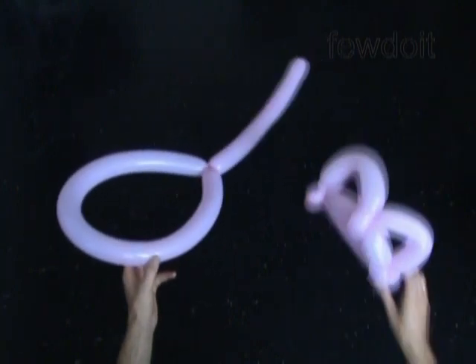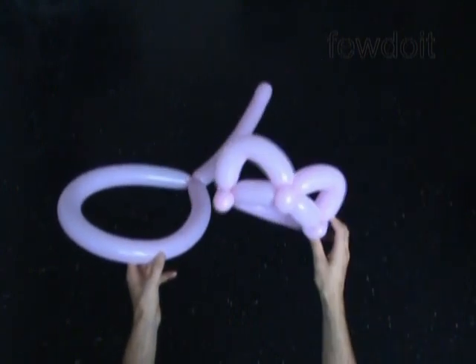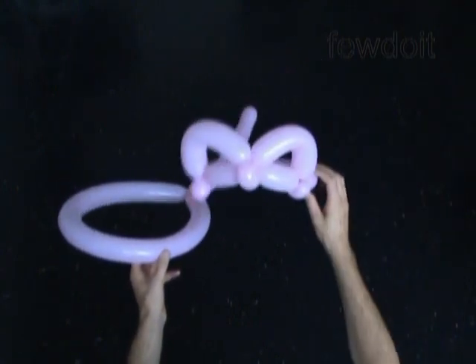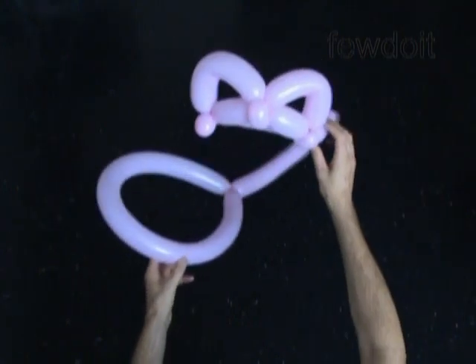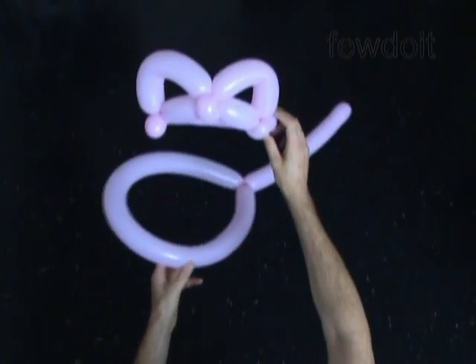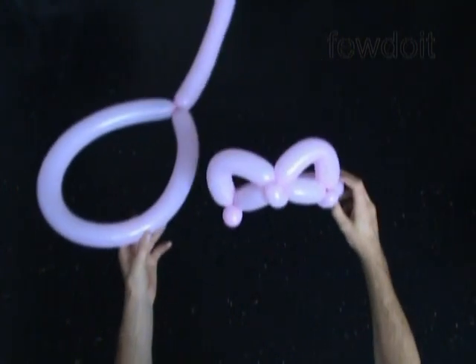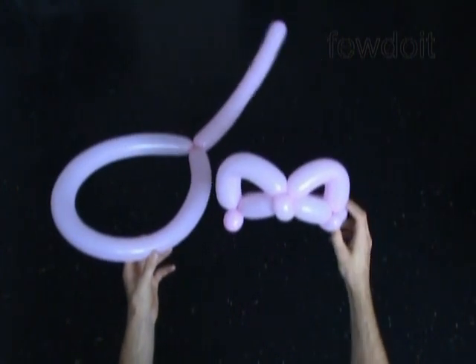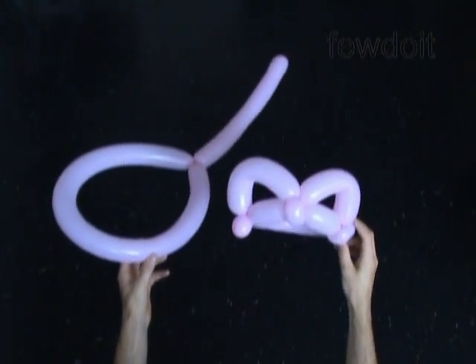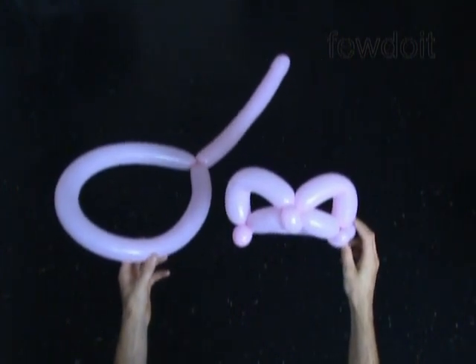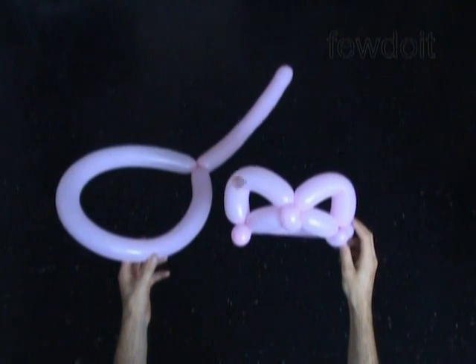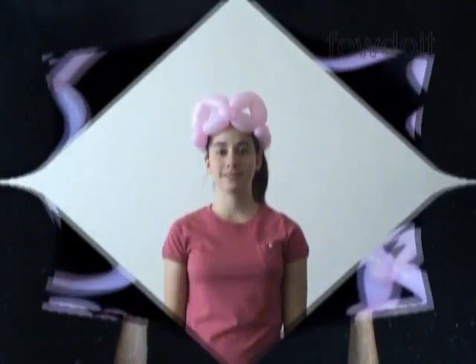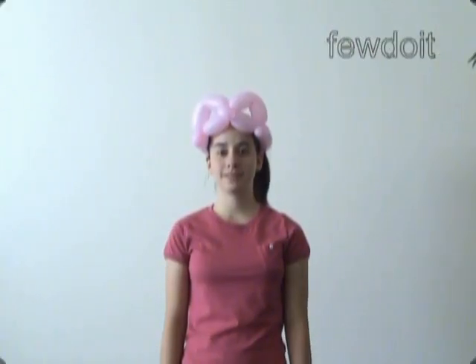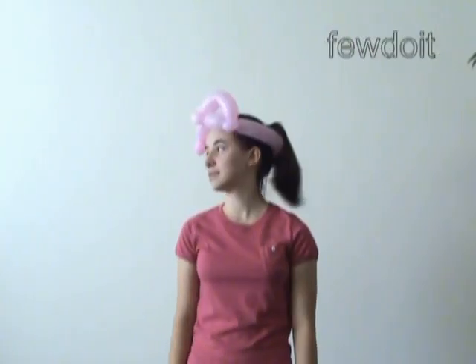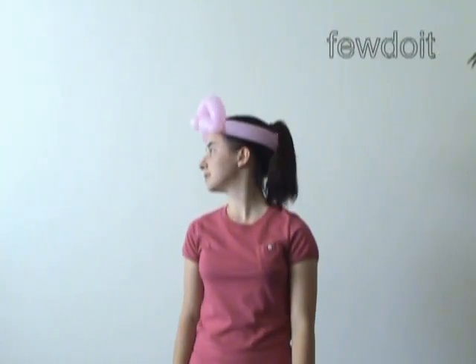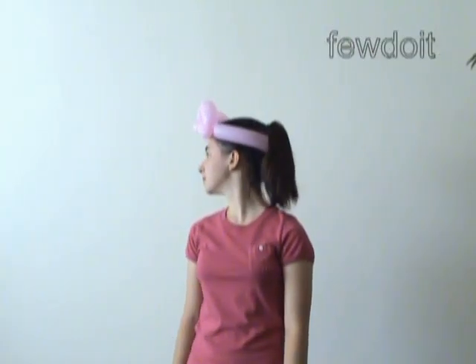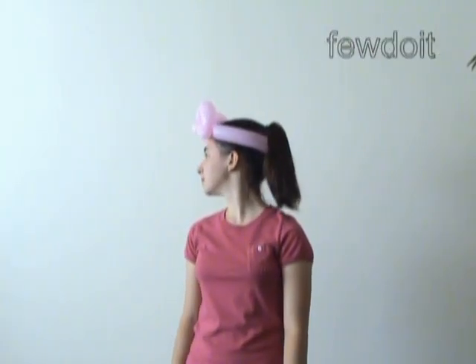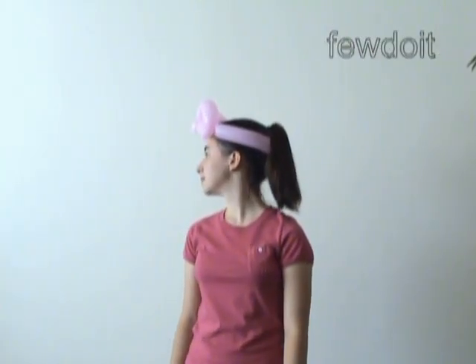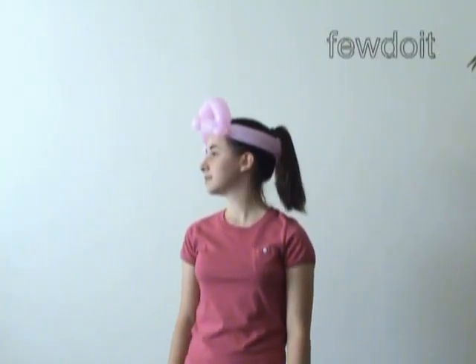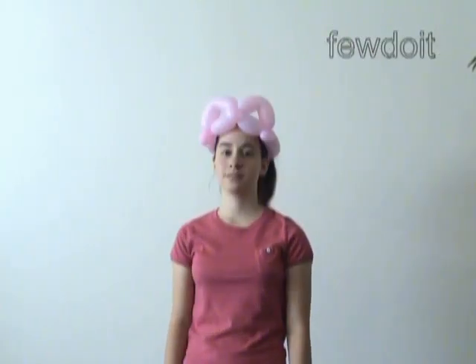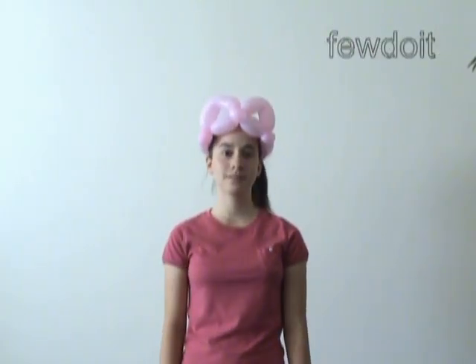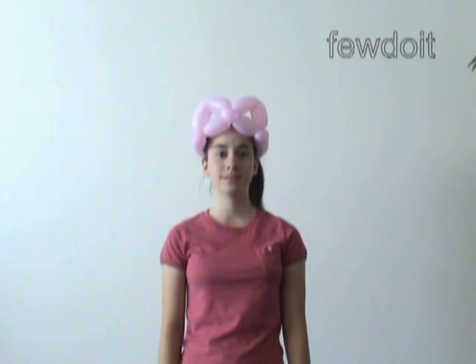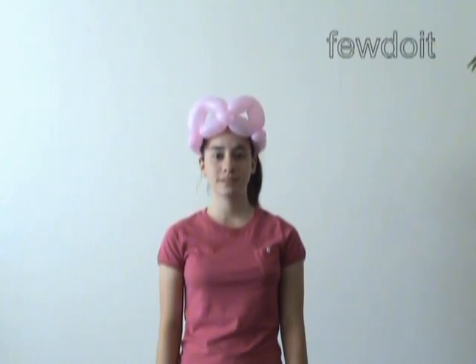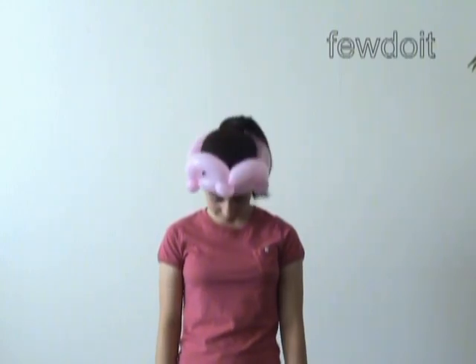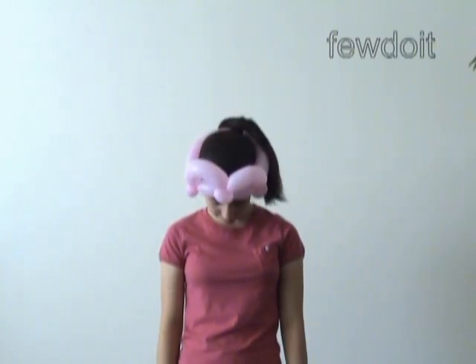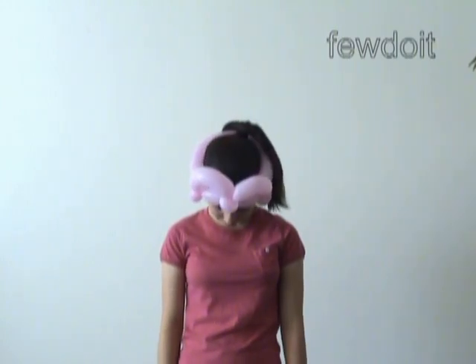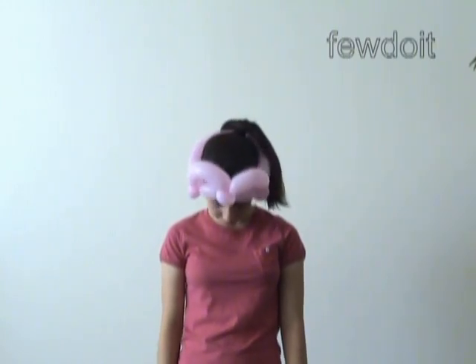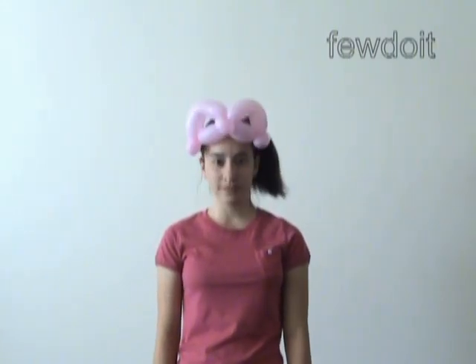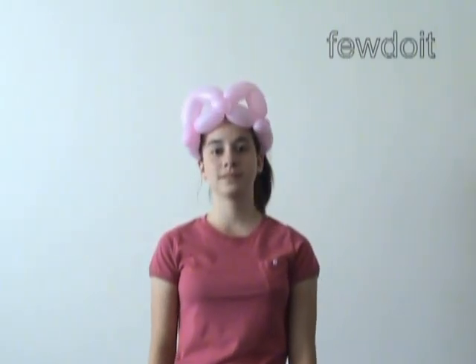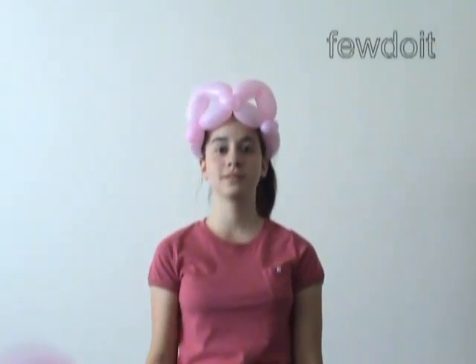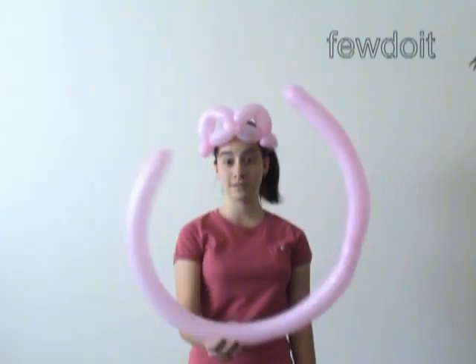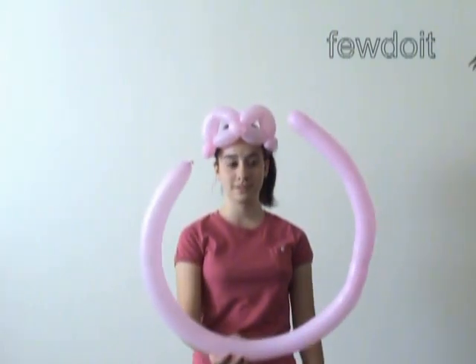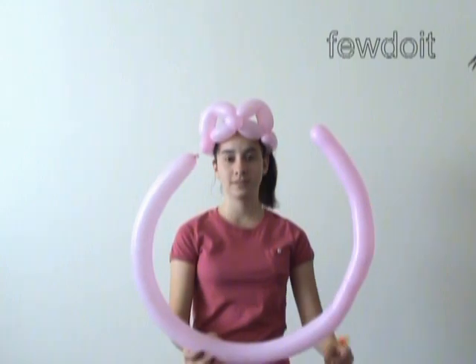Congratulations again, we have made the tail with the cat hat. And here is Anastasia showing the cat hat in action, and she is also going to show you how to make the cat tail.